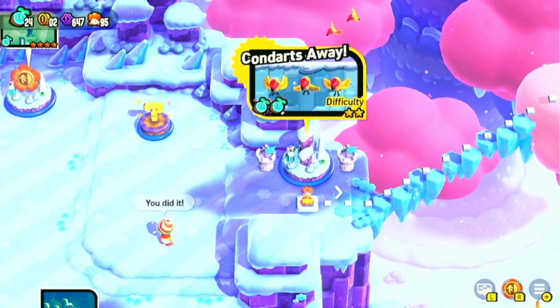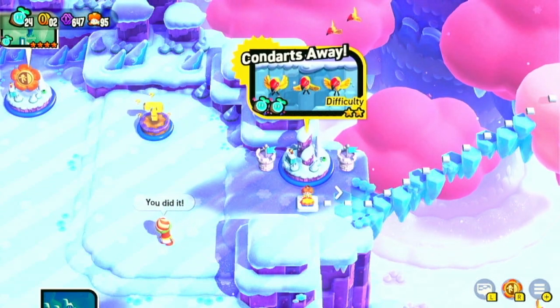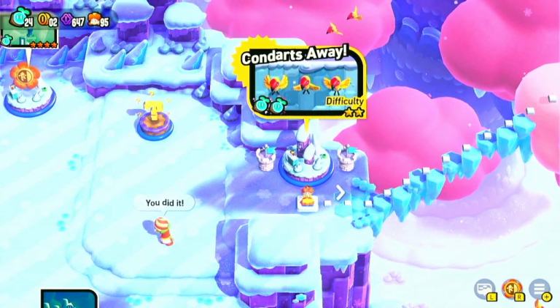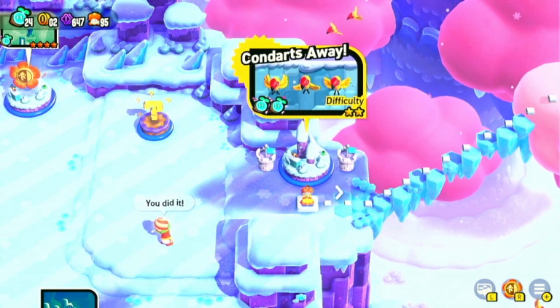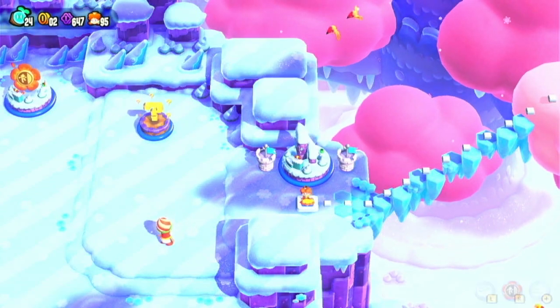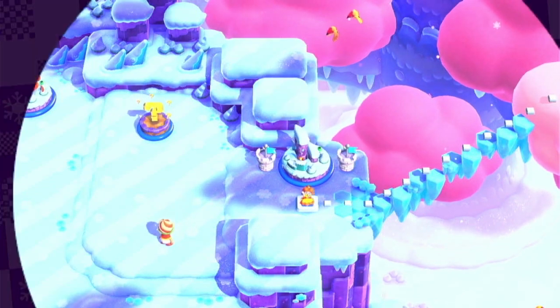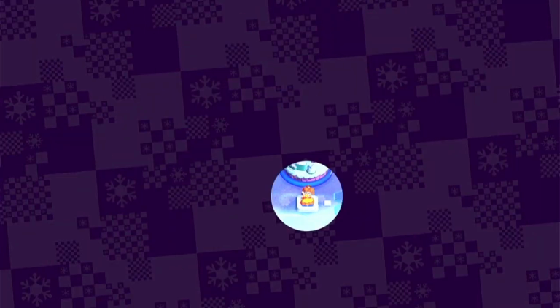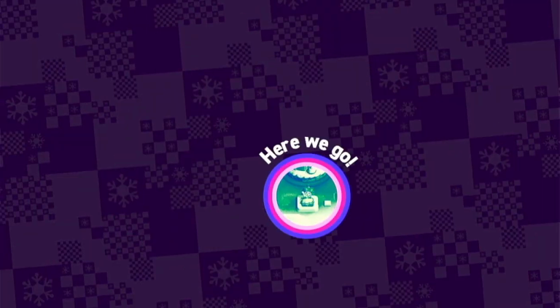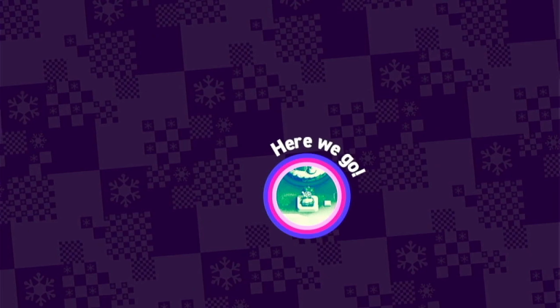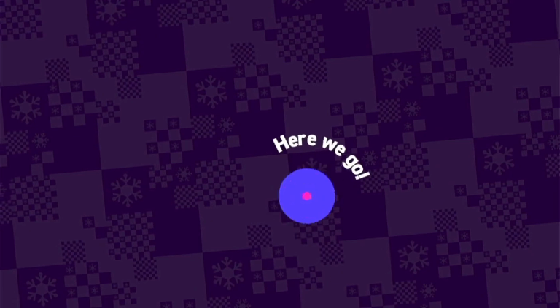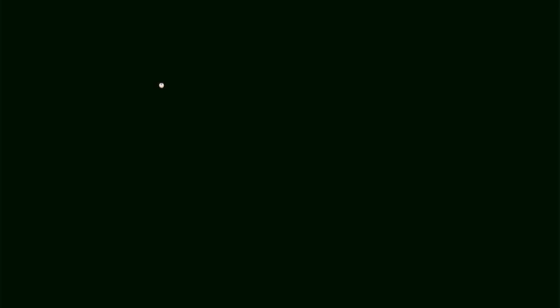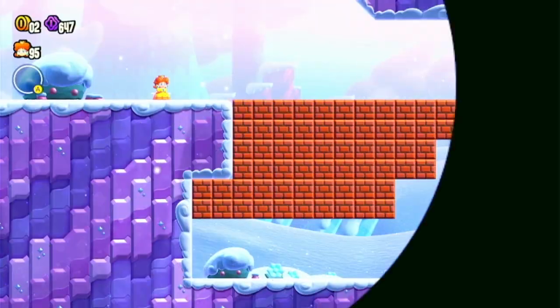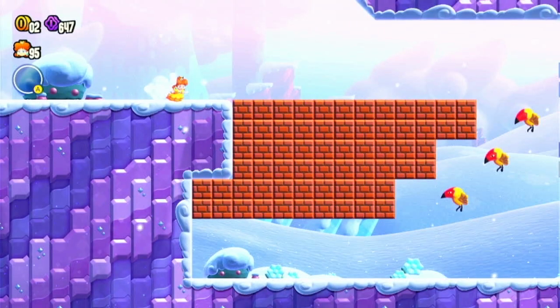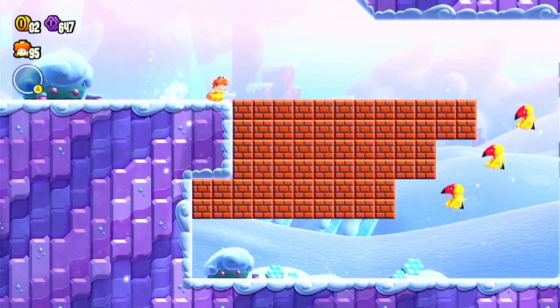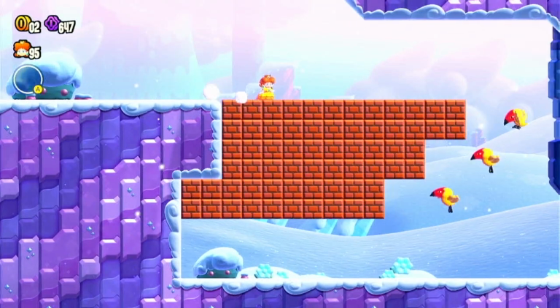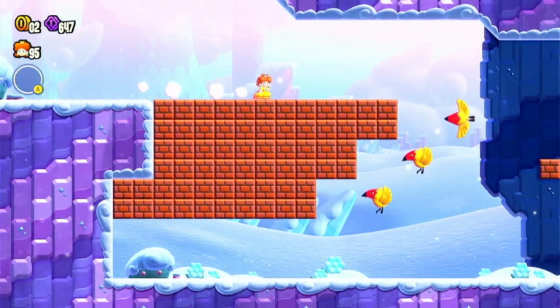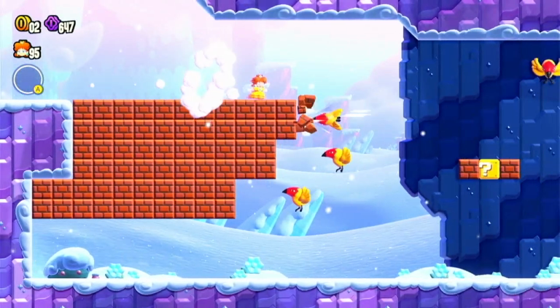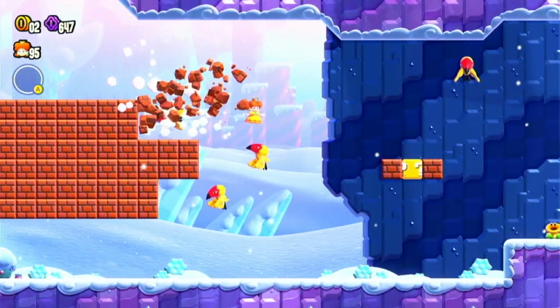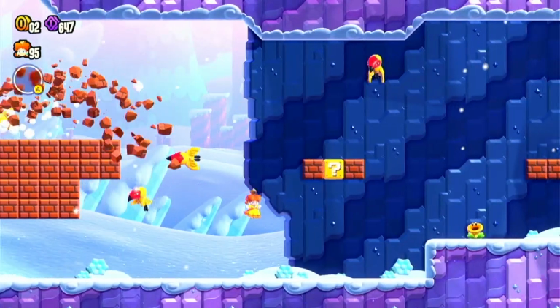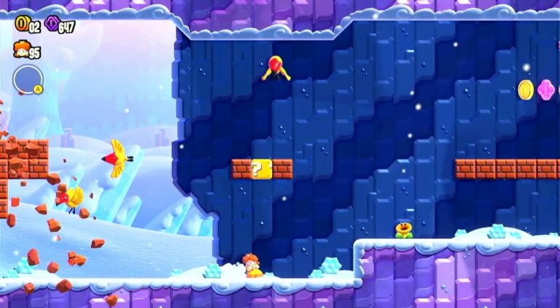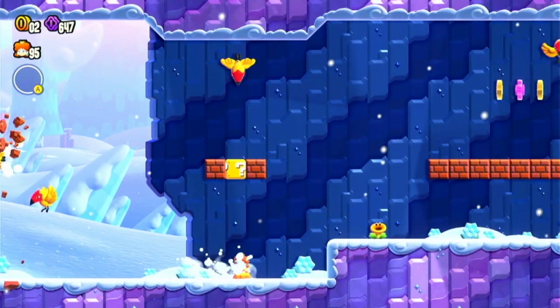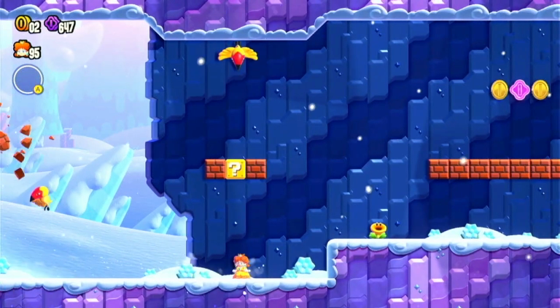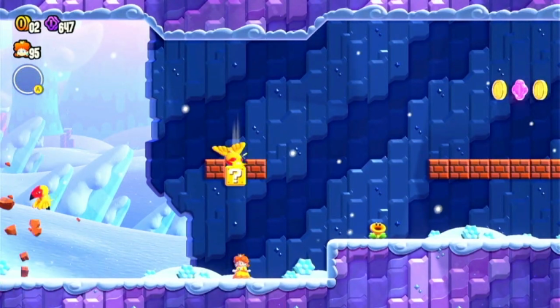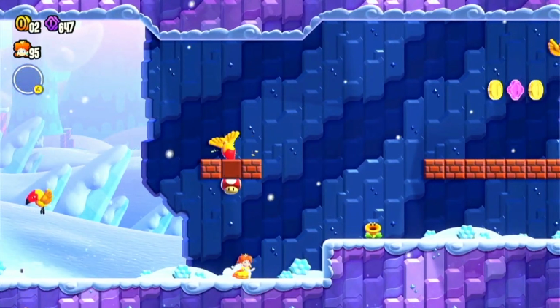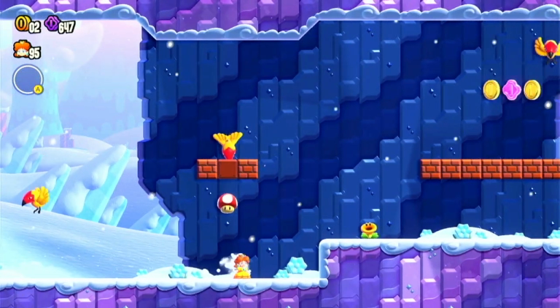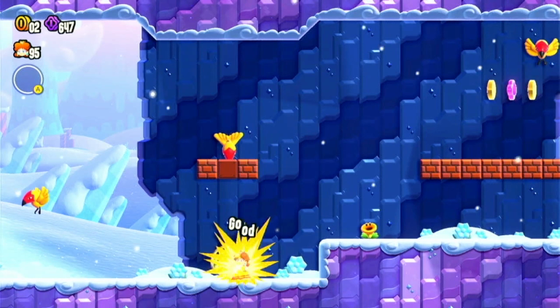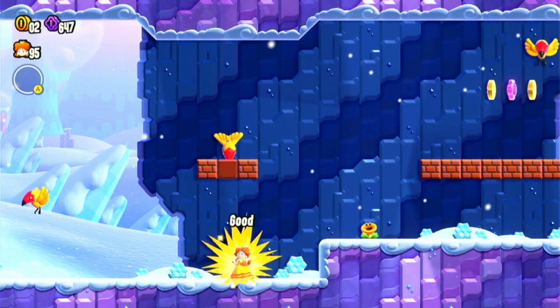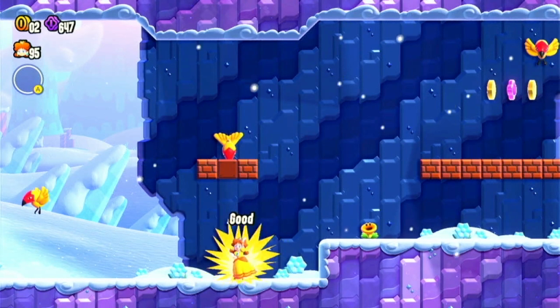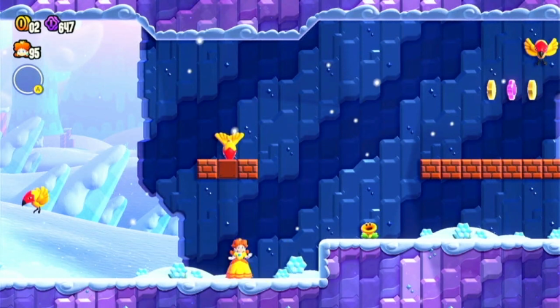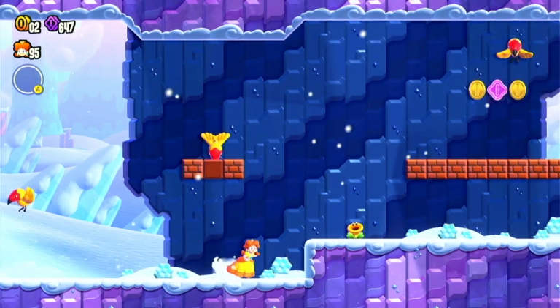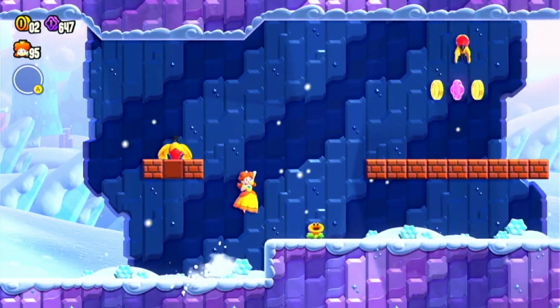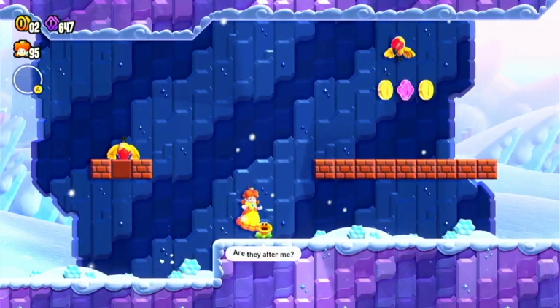So come to this level called Conducts Away, it's in Fluff Puff Peaks, and go ahead and start this. You are going to need to be big and have a certain power-up, which I'll show you how to get in just a minute.